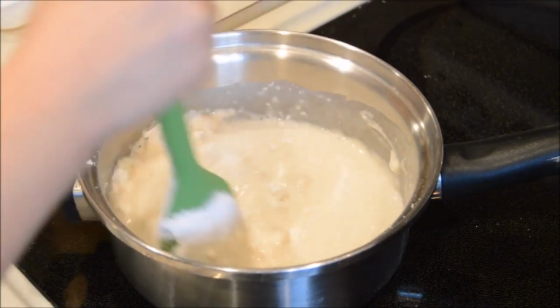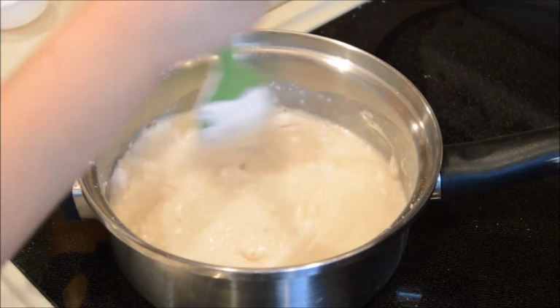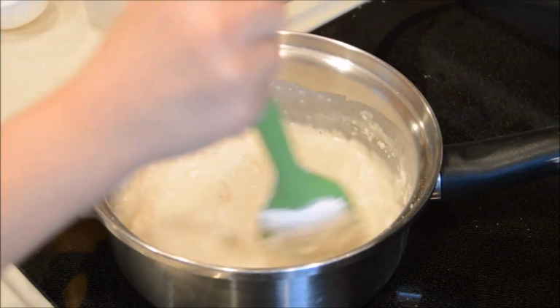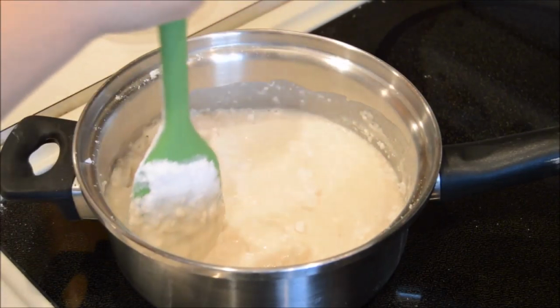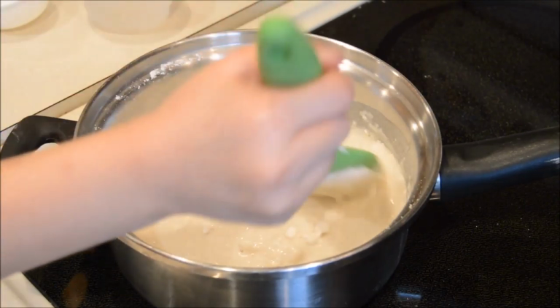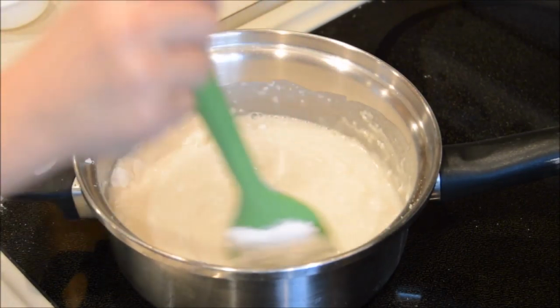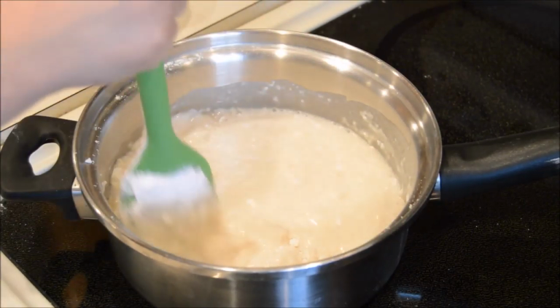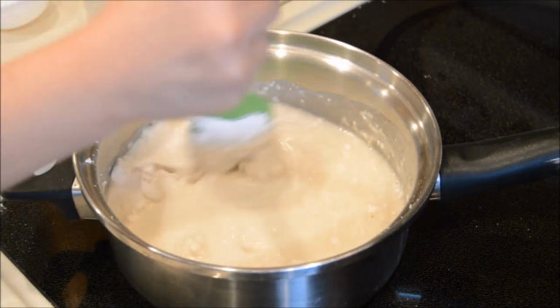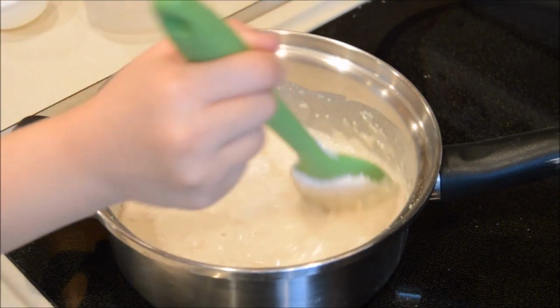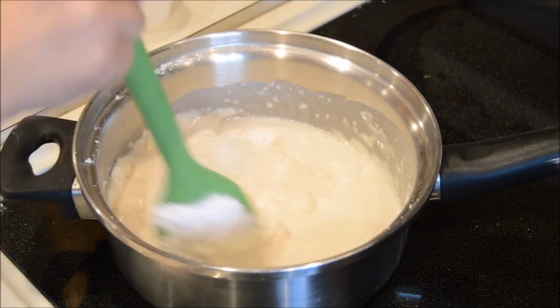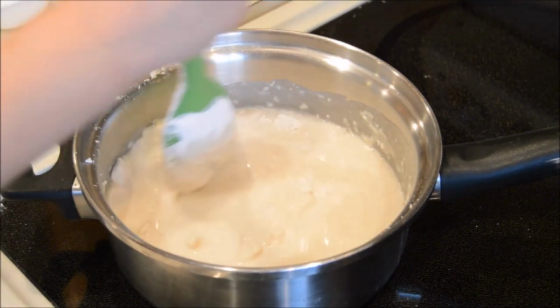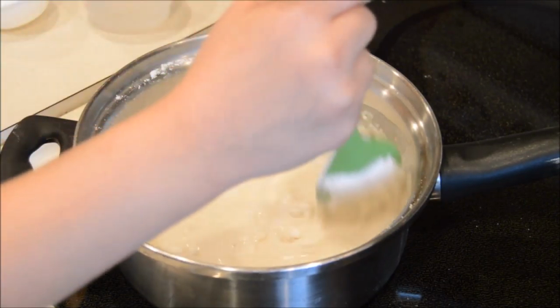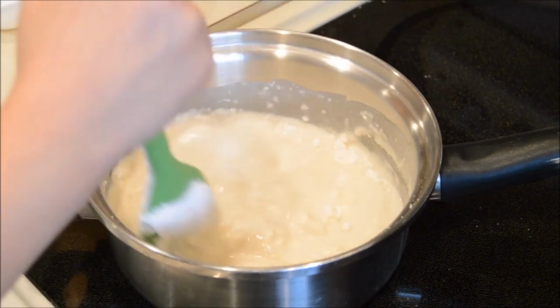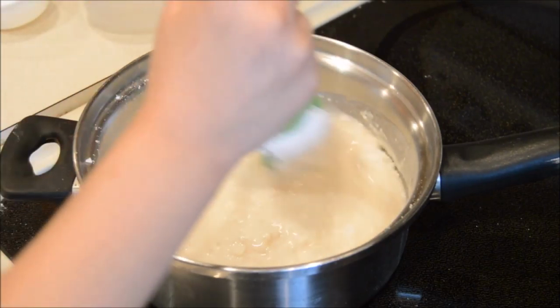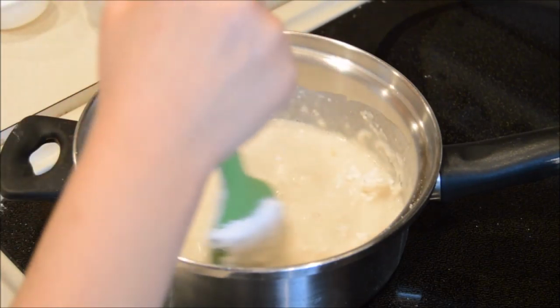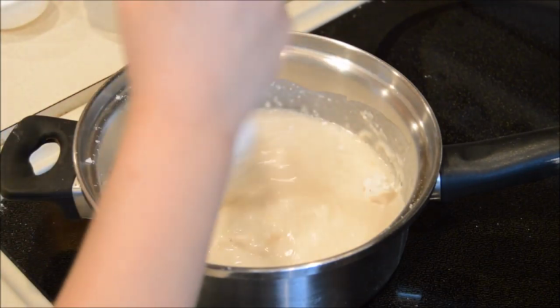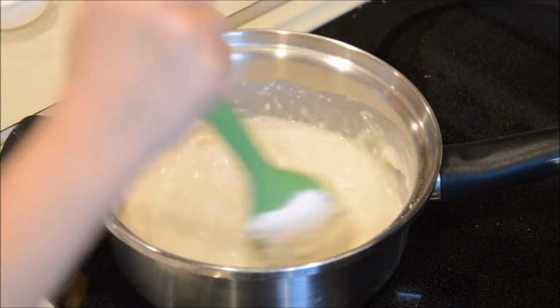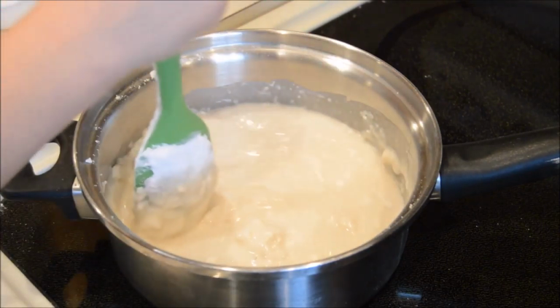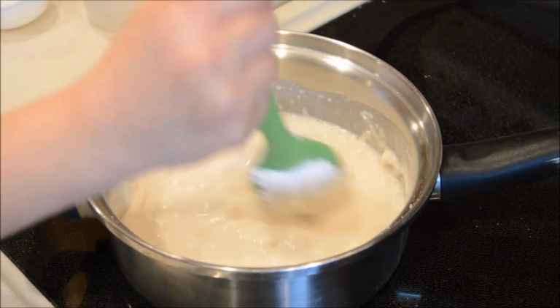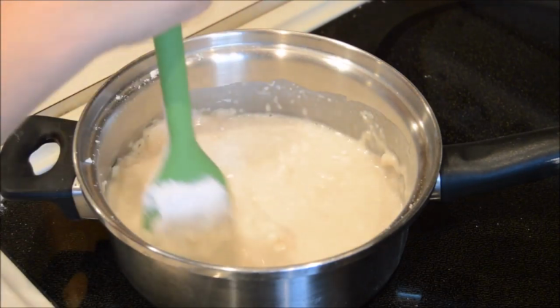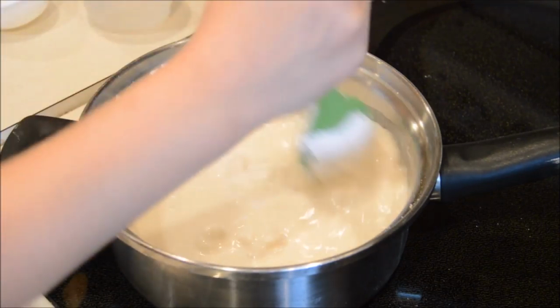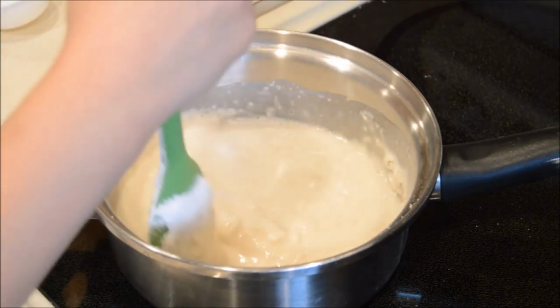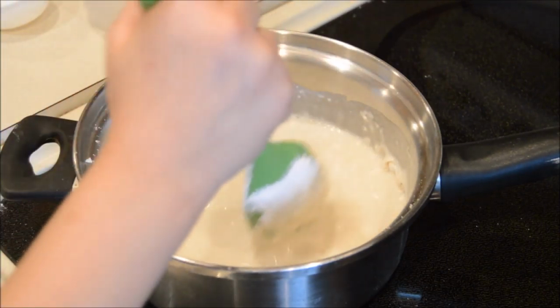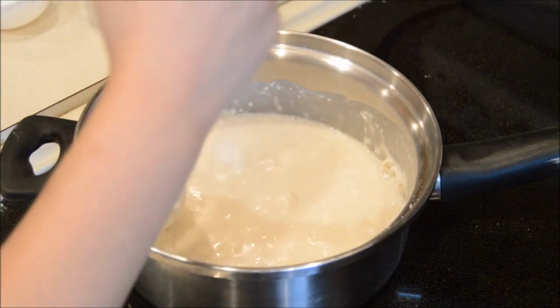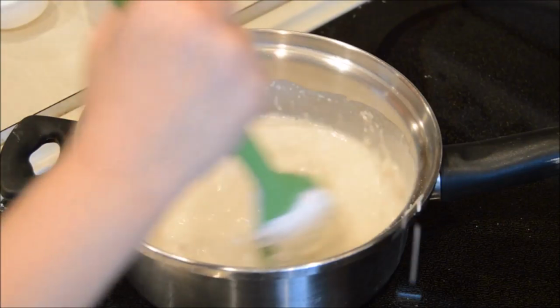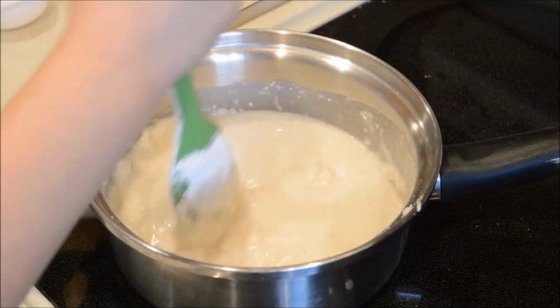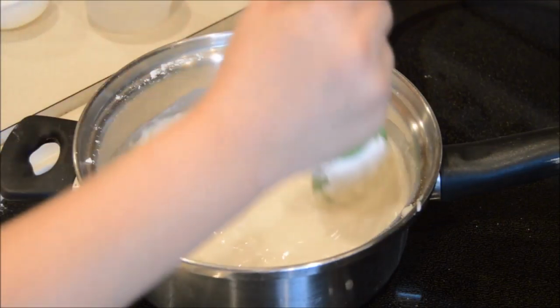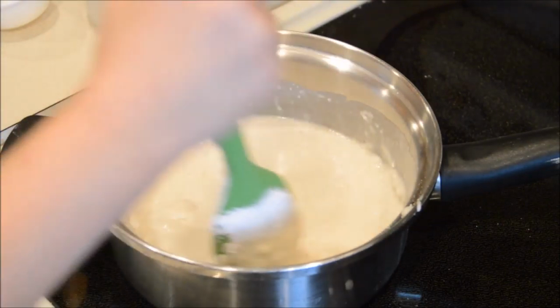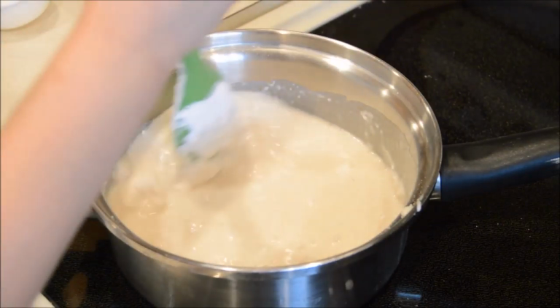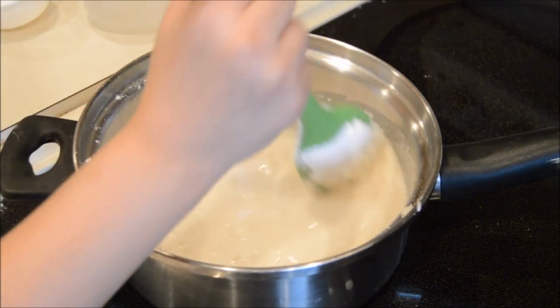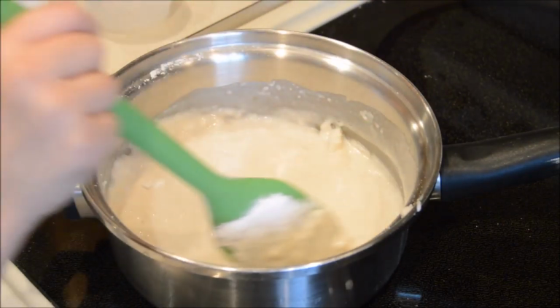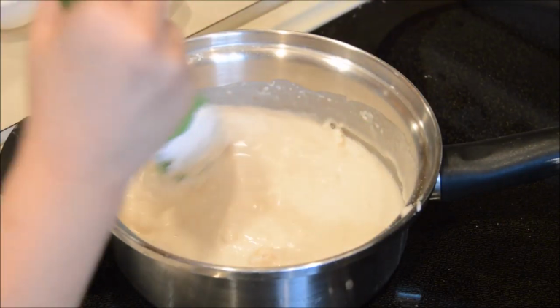The mixture will begin to boil and start to get chunky, but you're gonna keep mixing the mixture until it's formed into a ball.